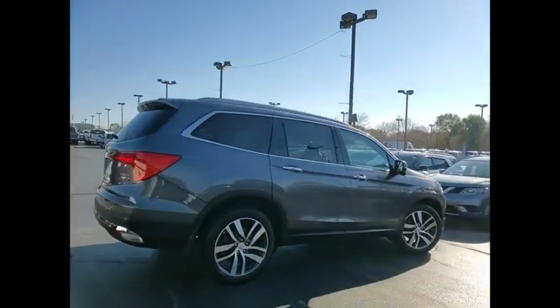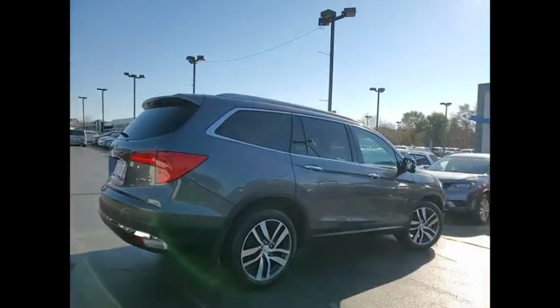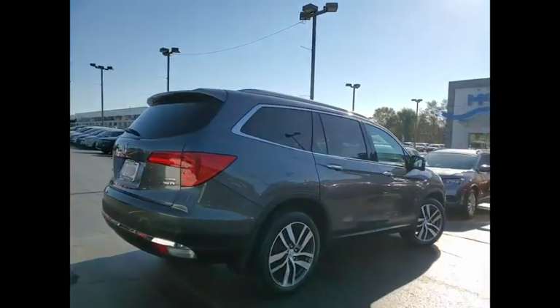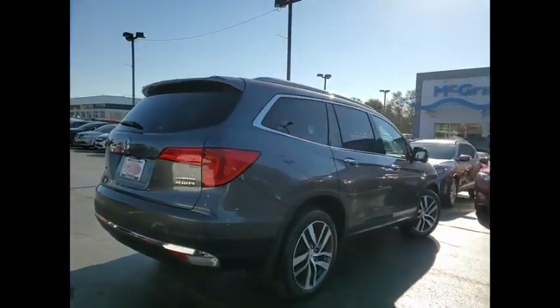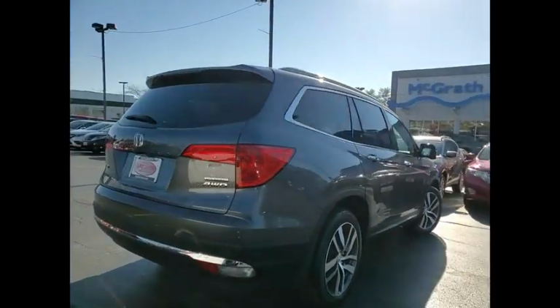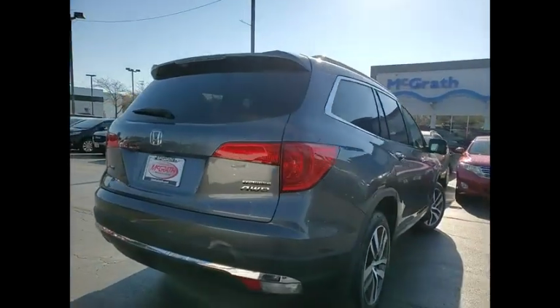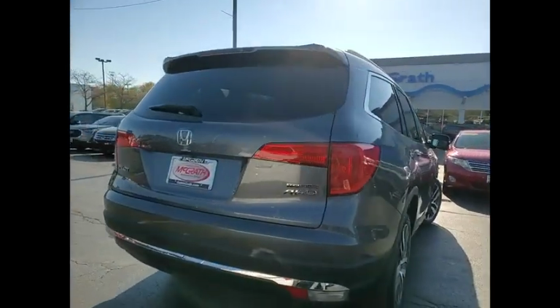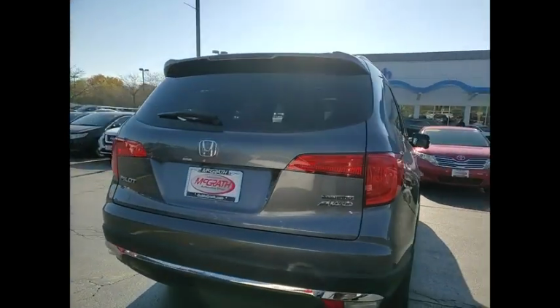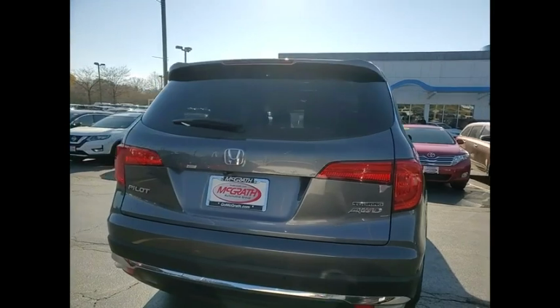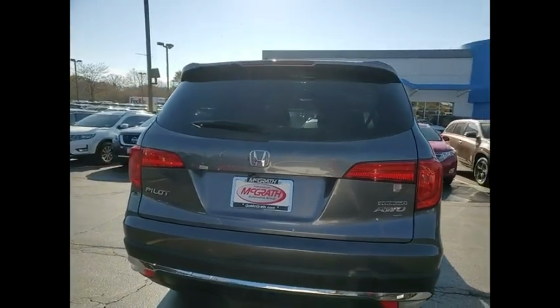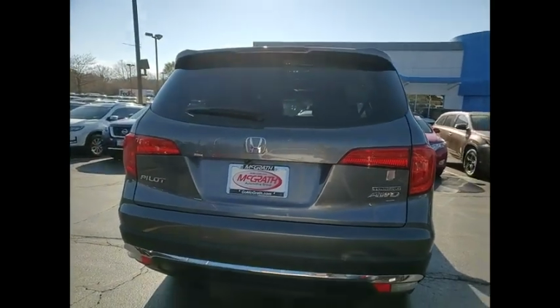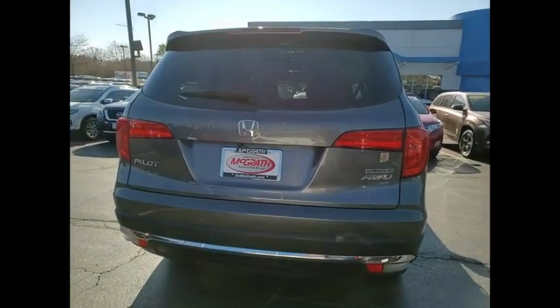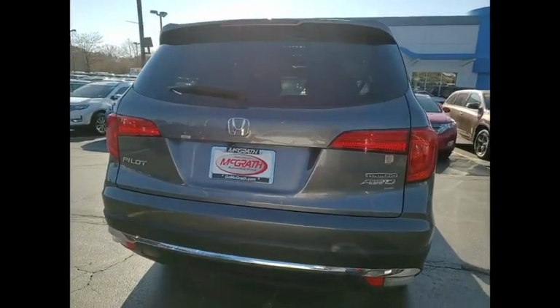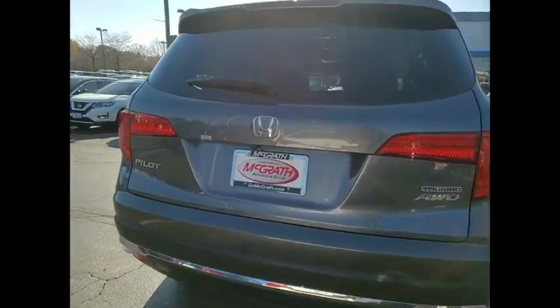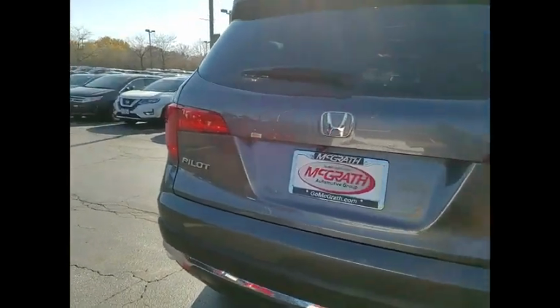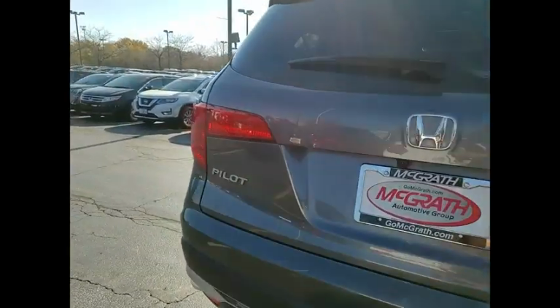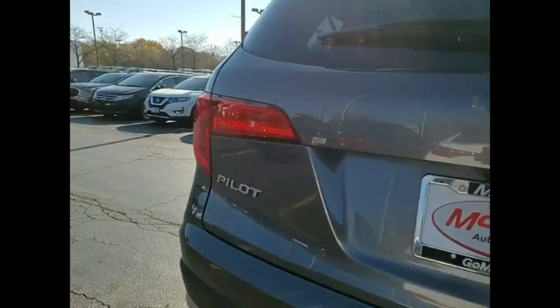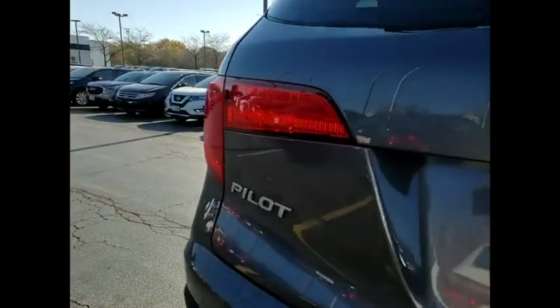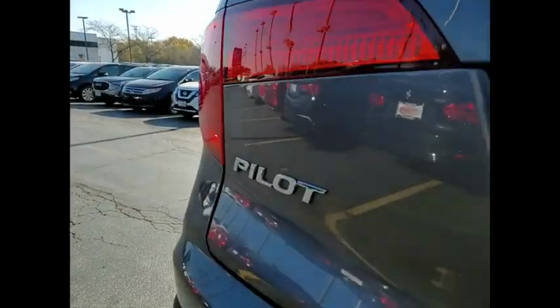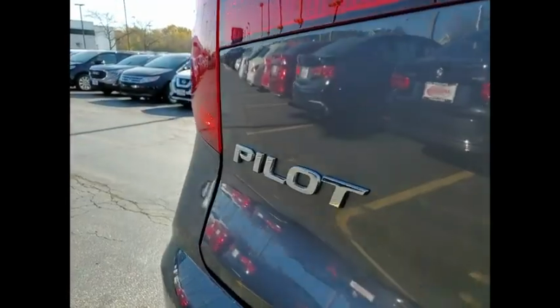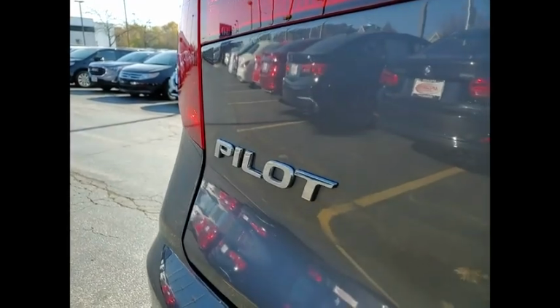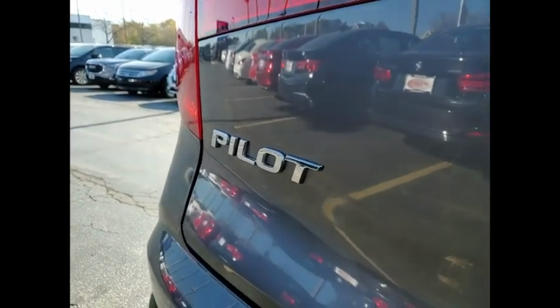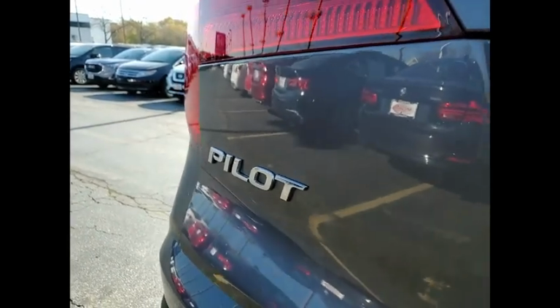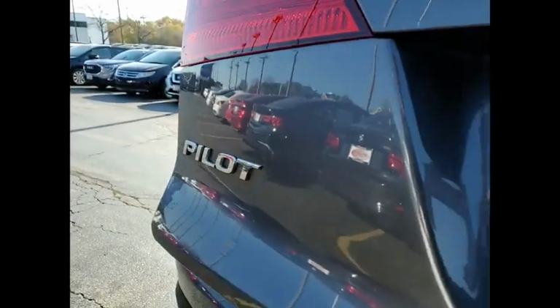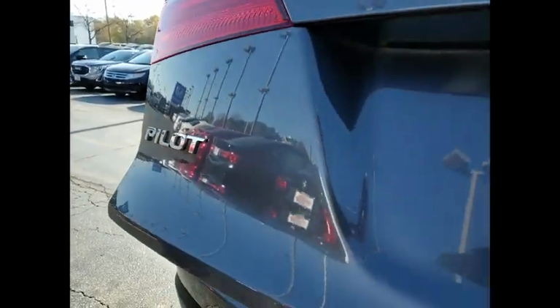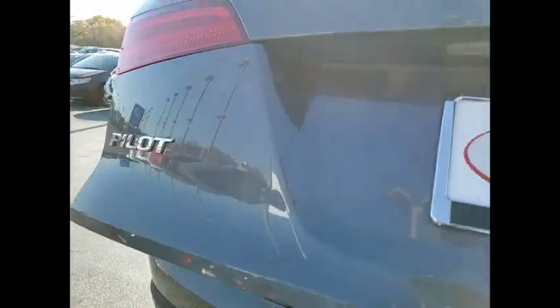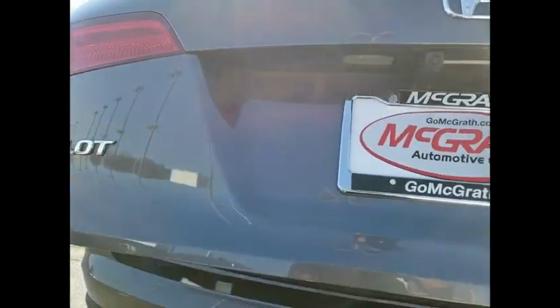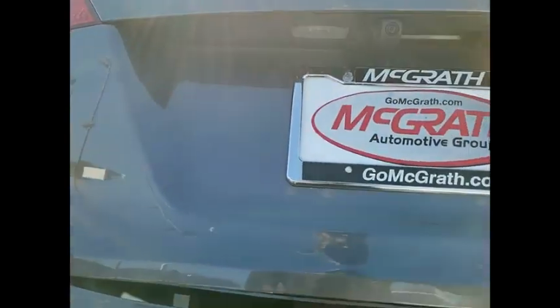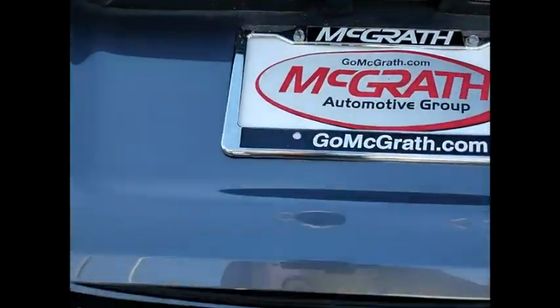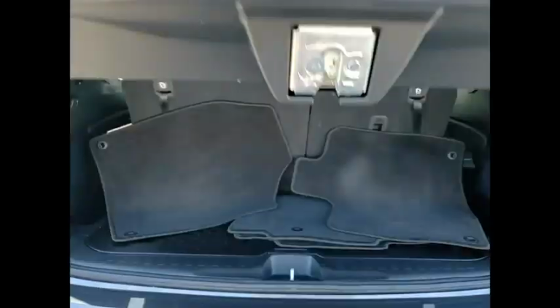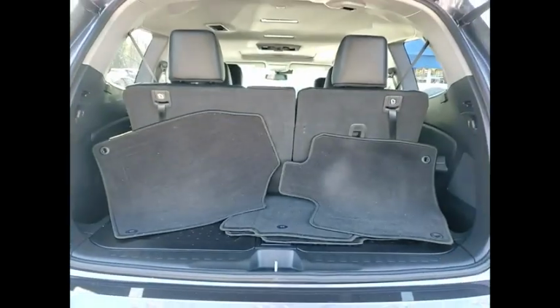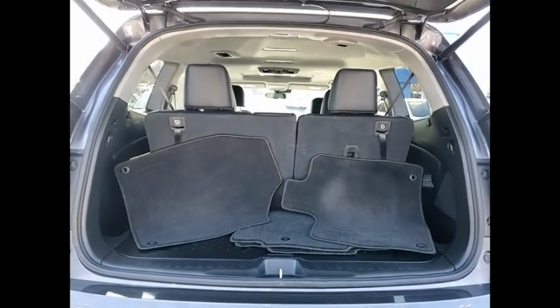Tire pressure monitor, all-wheel drive, heated mirrors, aluminum wheels, rear spoiler, remote engine start, power lift gate, brake assist, traction control, stability control. Your new ride is just a phone call away.